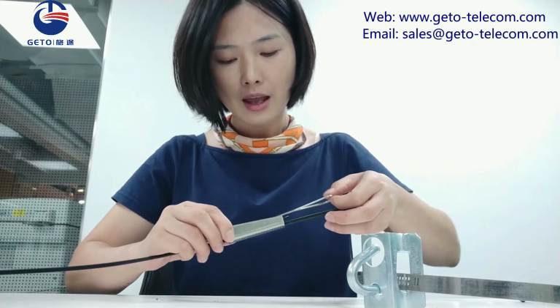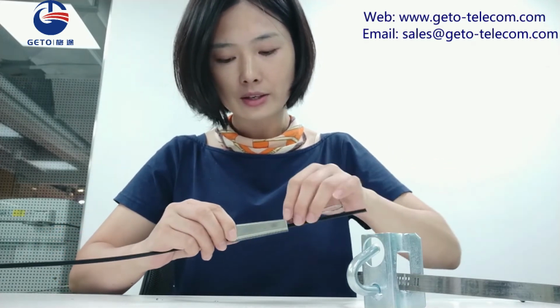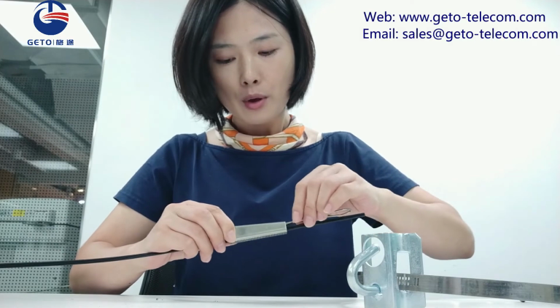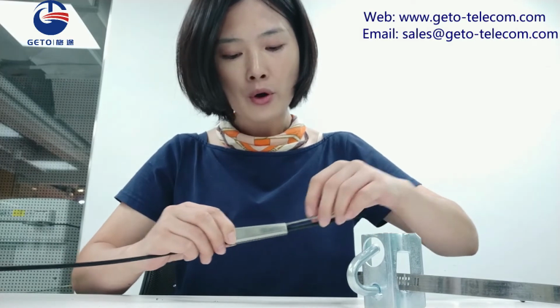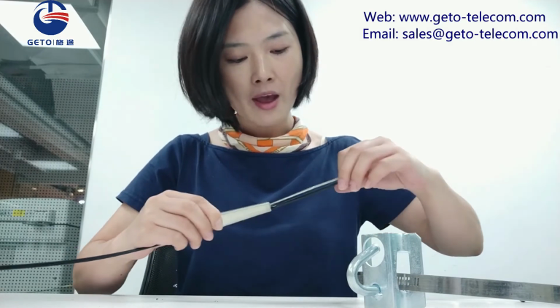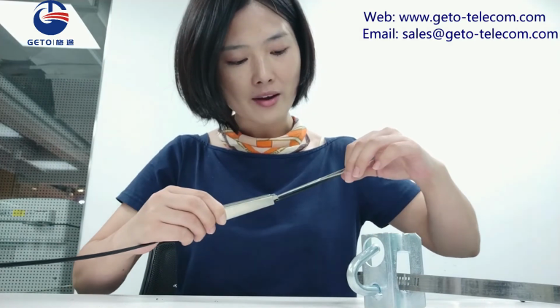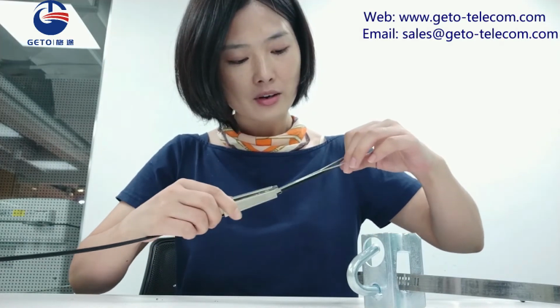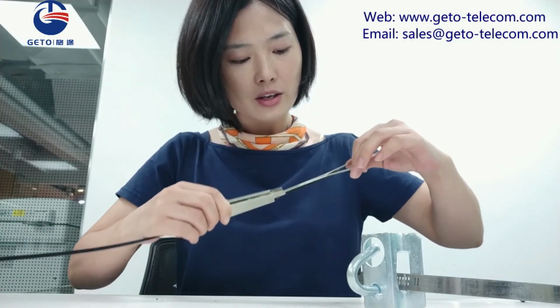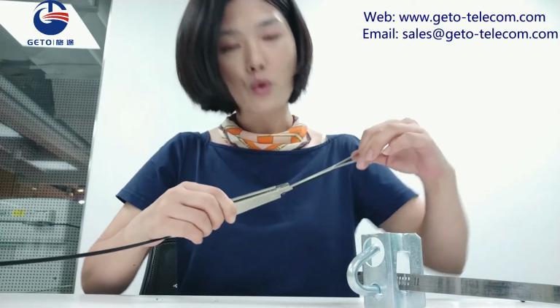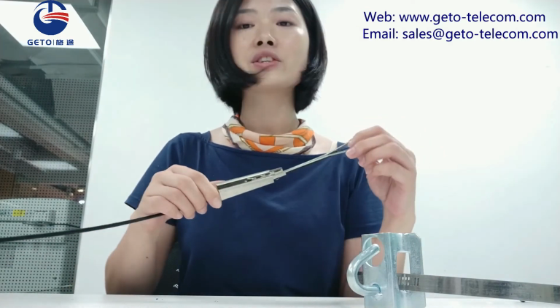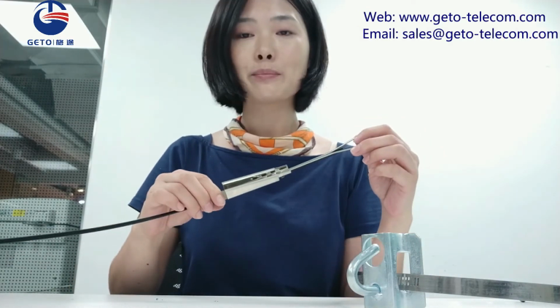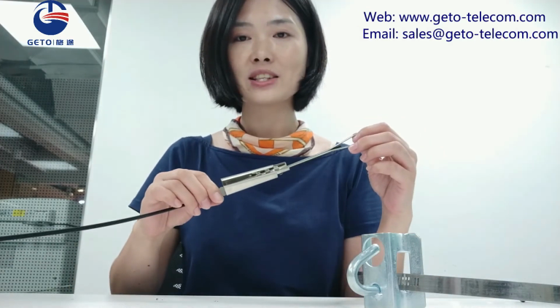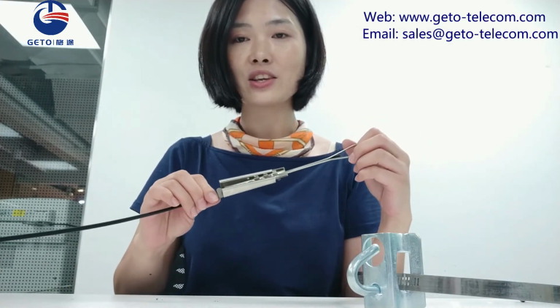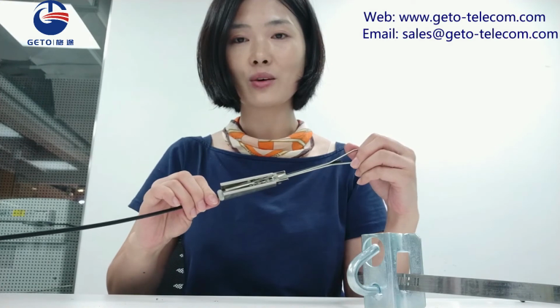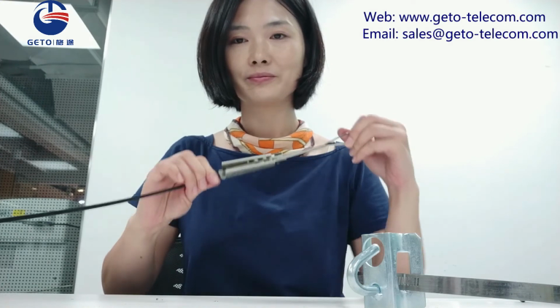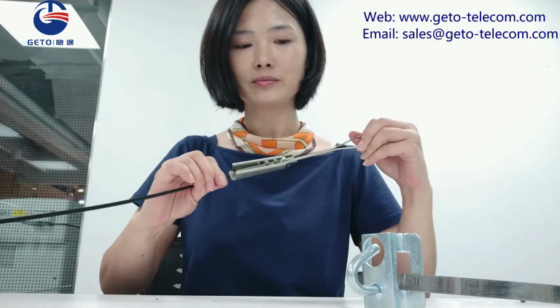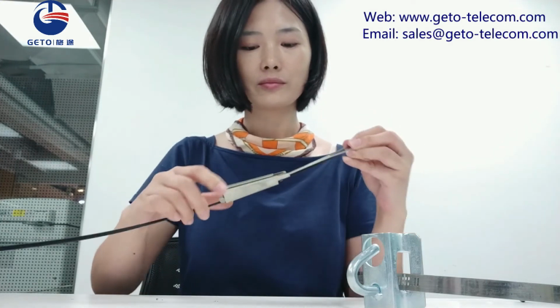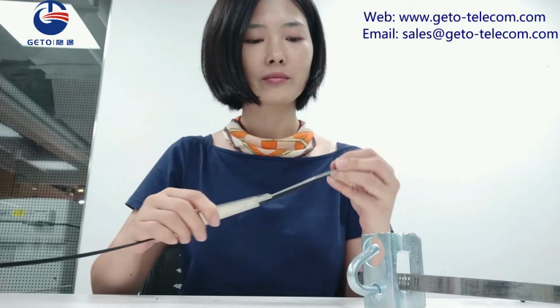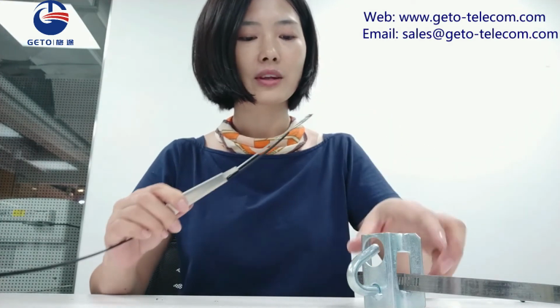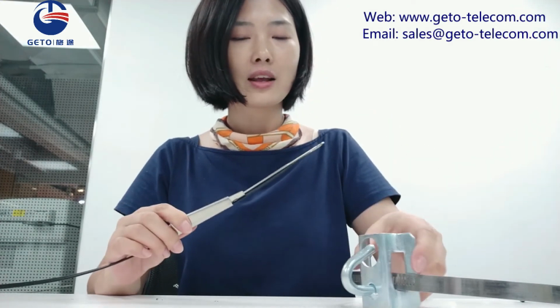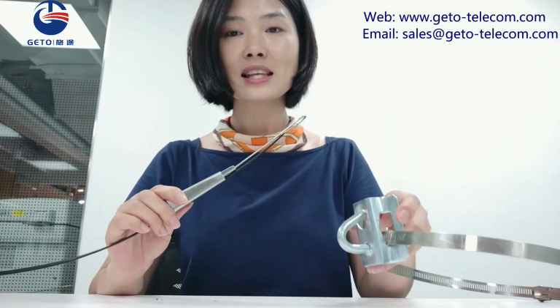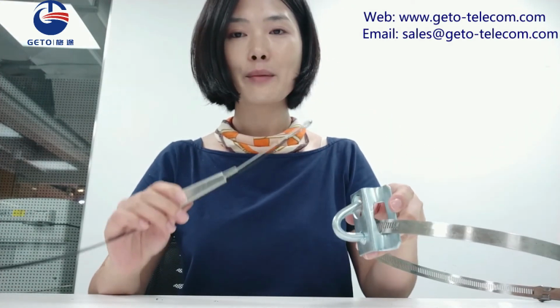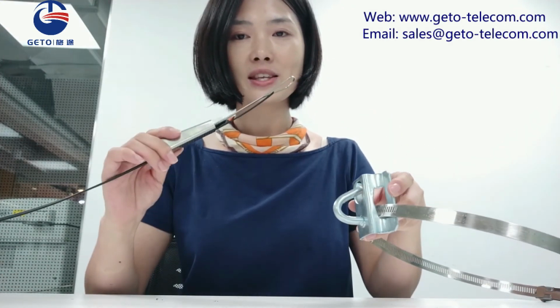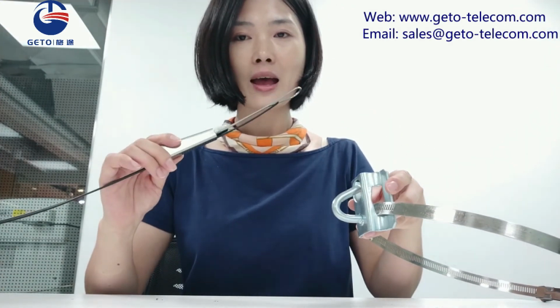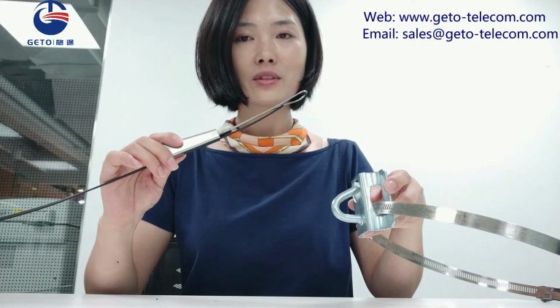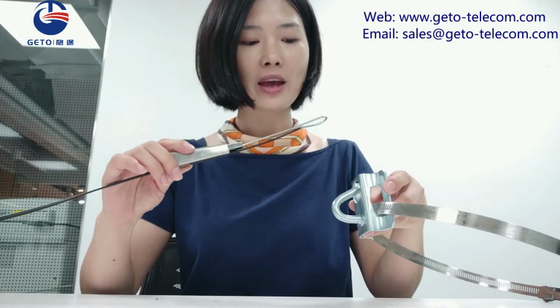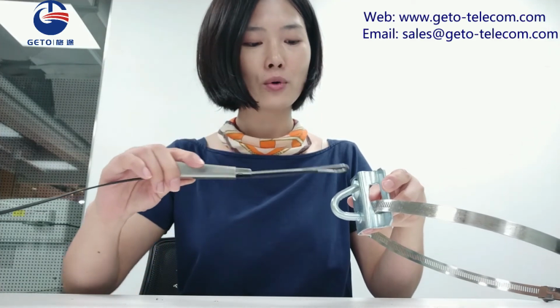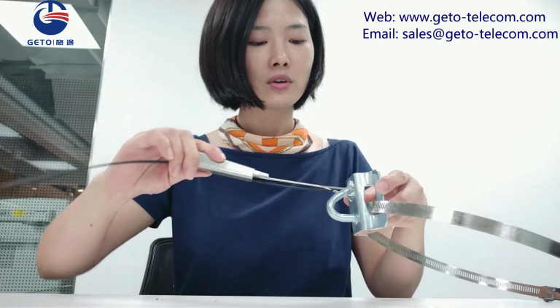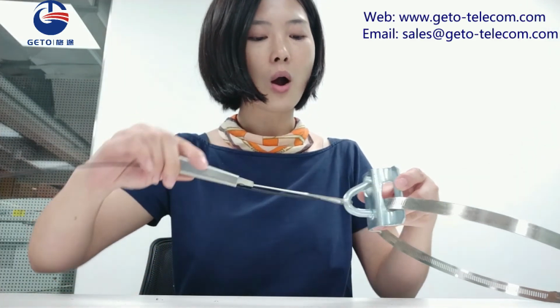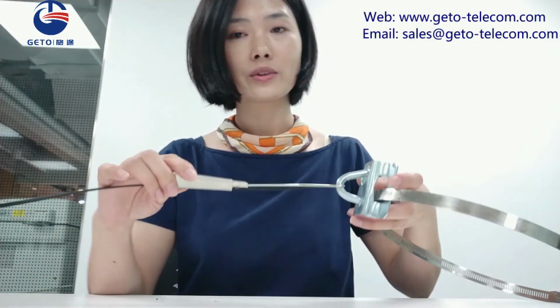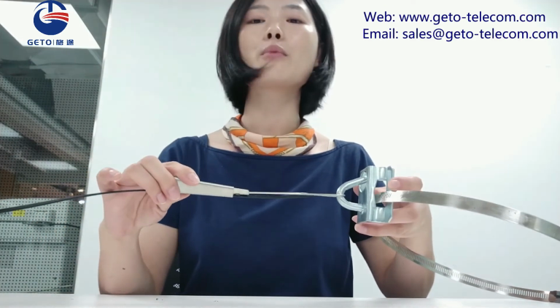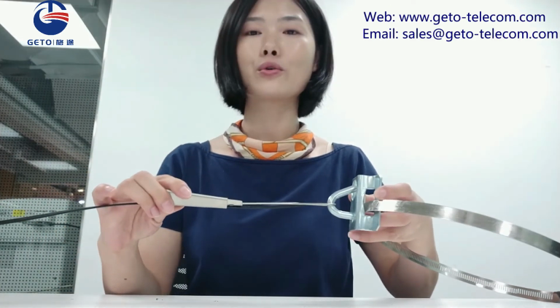And then put the wedge into the shell and pull the bell wire so the wedge is deeply seated in the shell. The last step is to hang the drop cable on the cable ball hook.